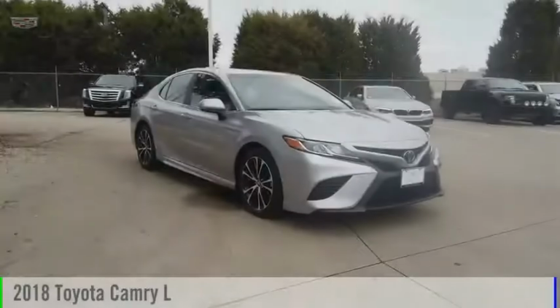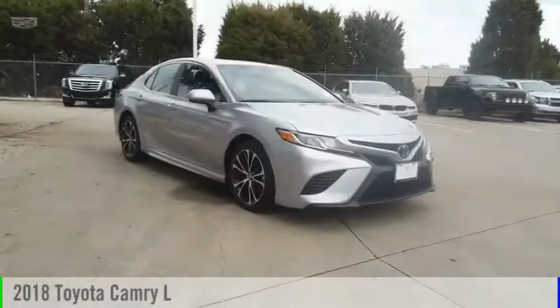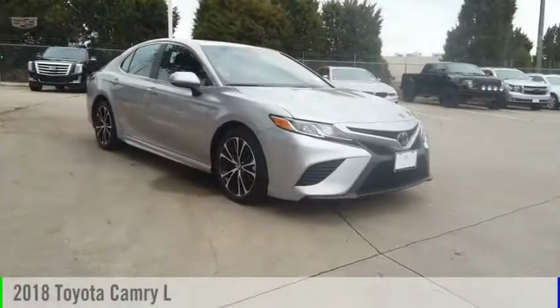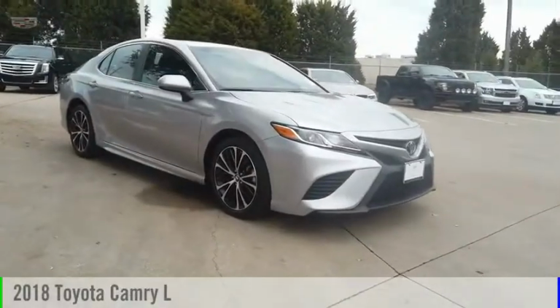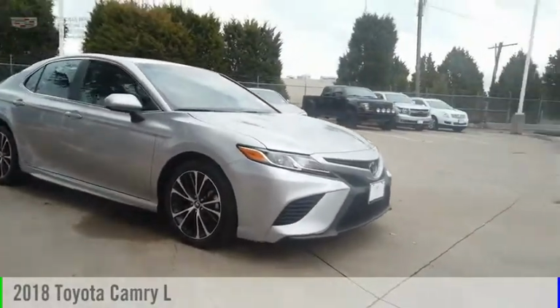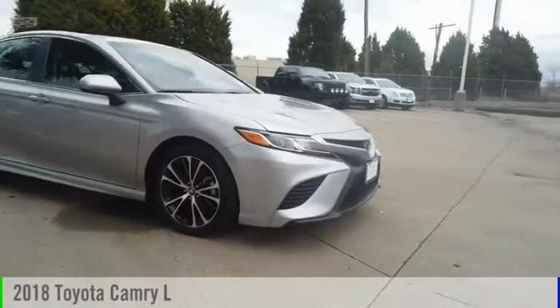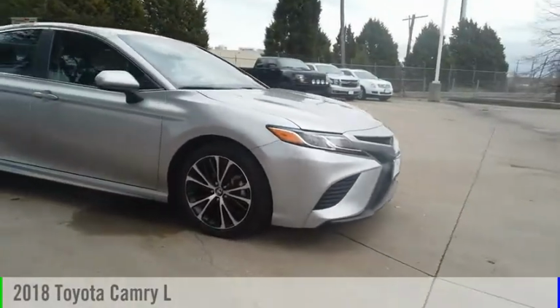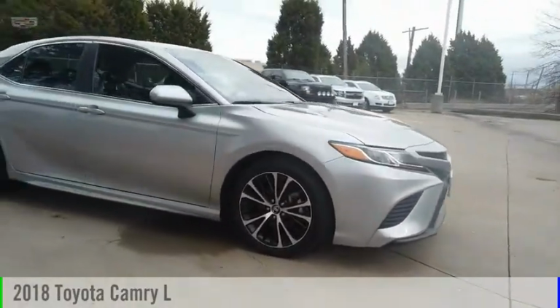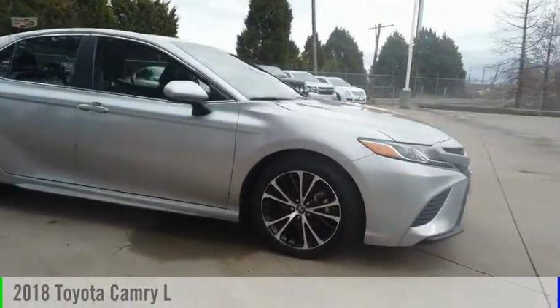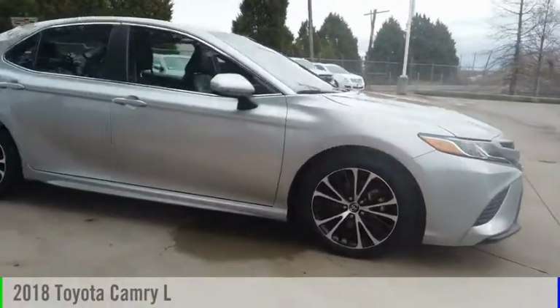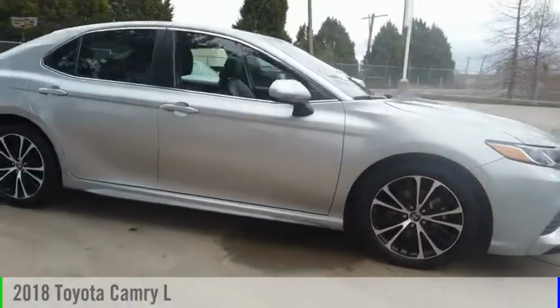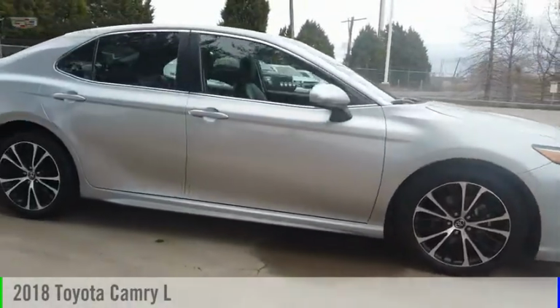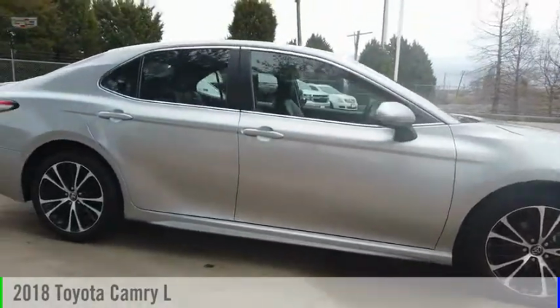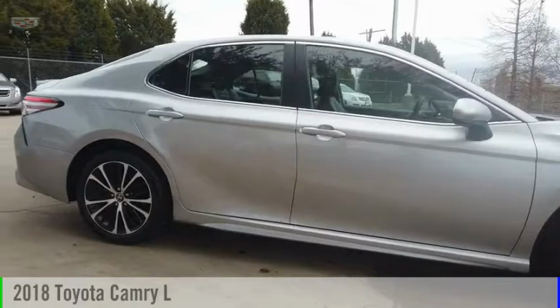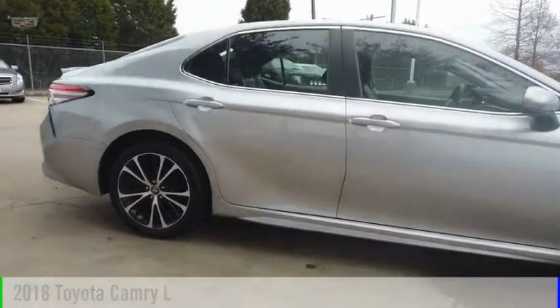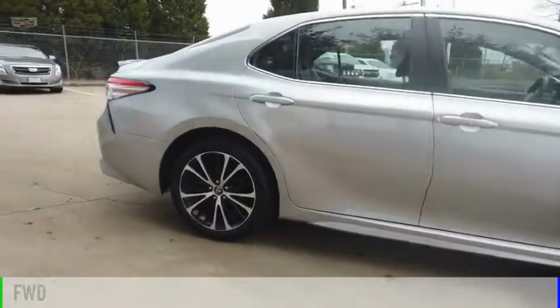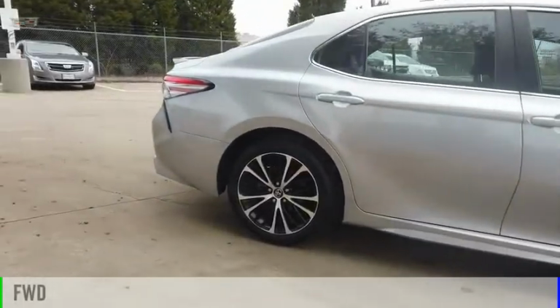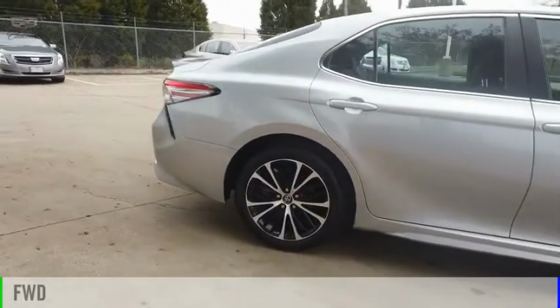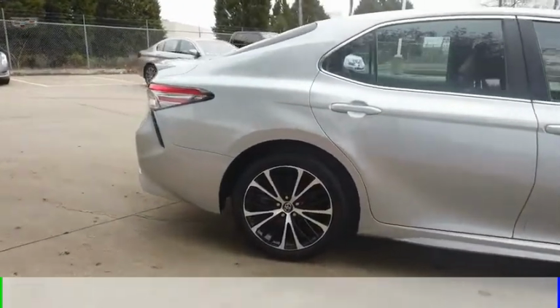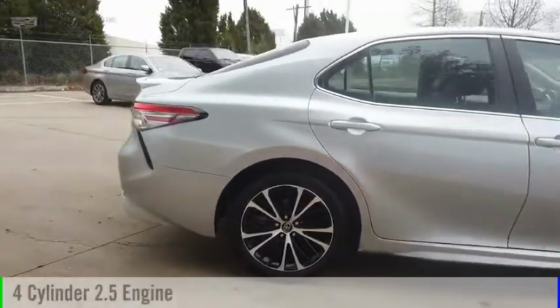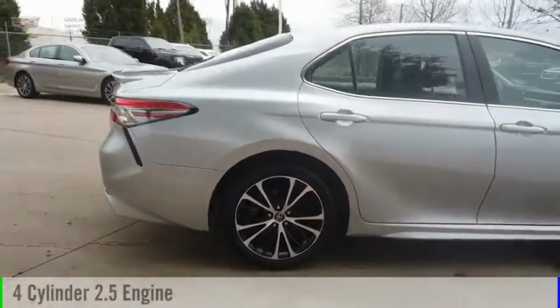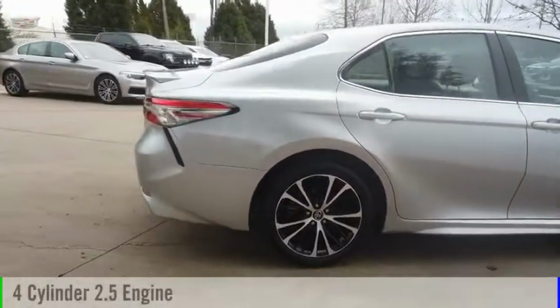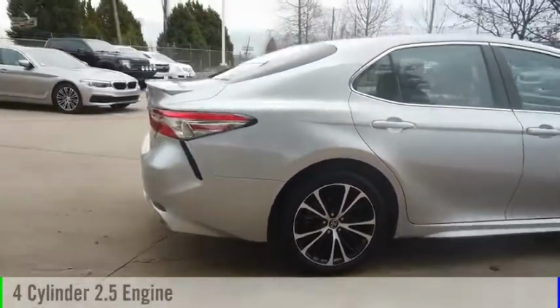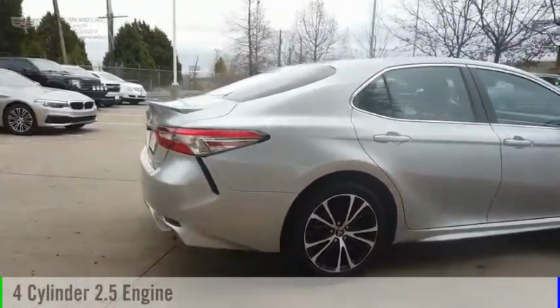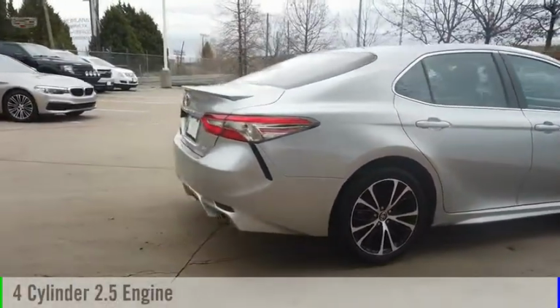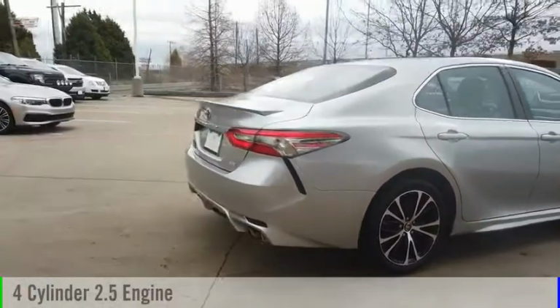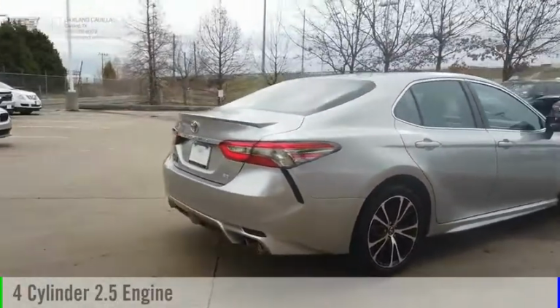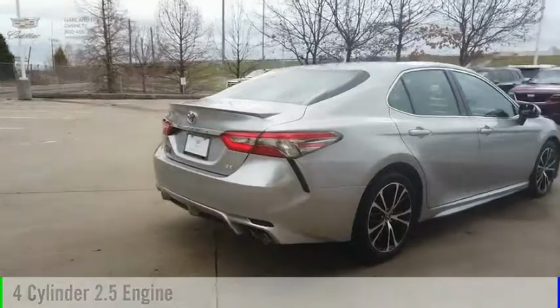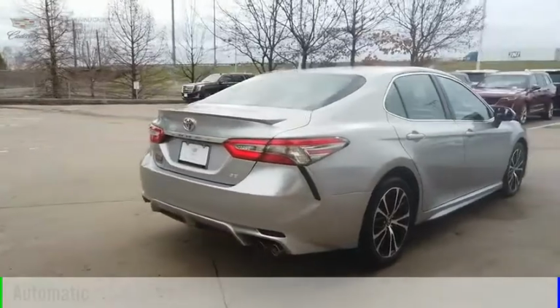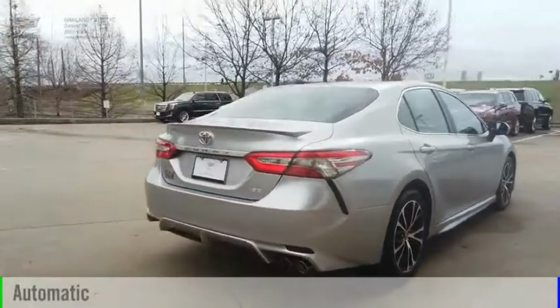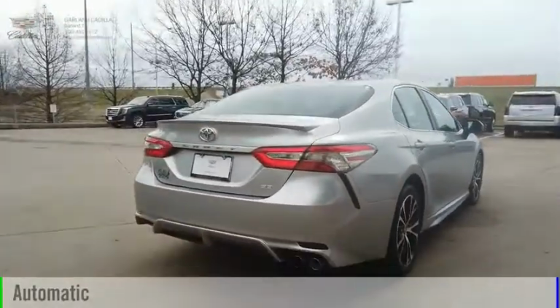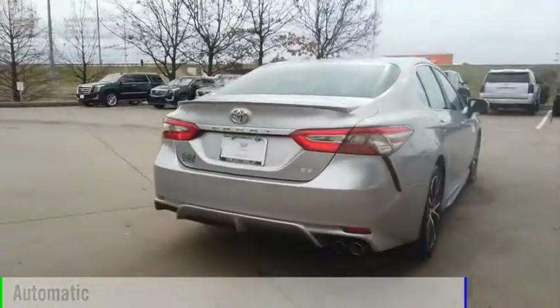Stop by and take a look at the 2018 Camry. This vehicle is powered by a front-wheel drive, 4-cylinder, 2.5-liter engine, and comes with an automatic transmission.